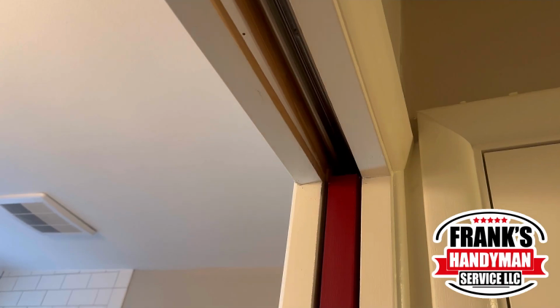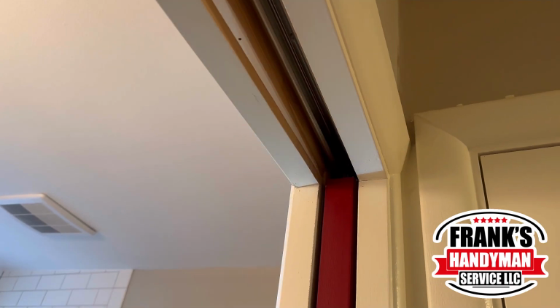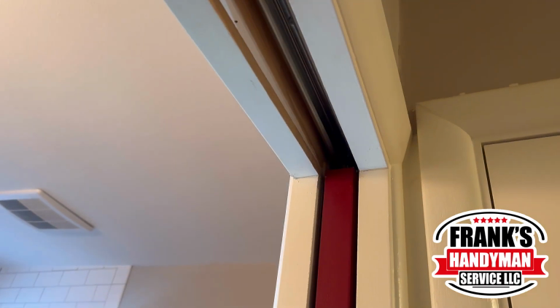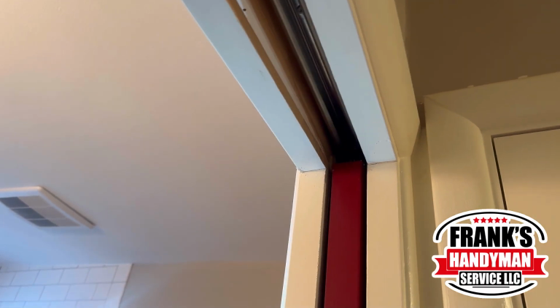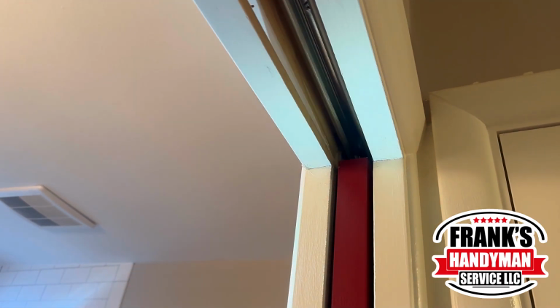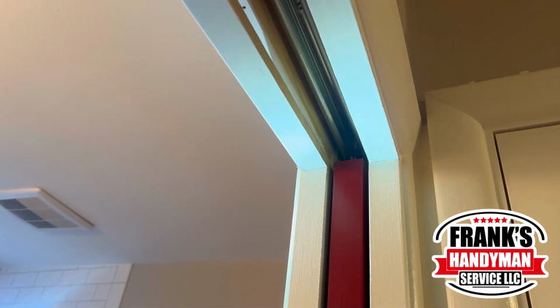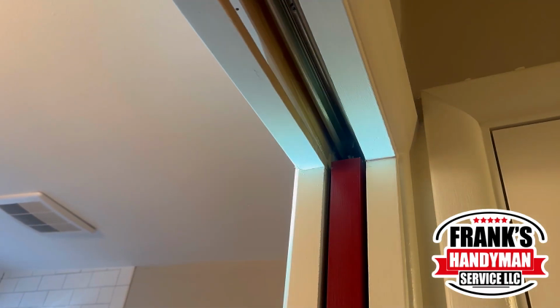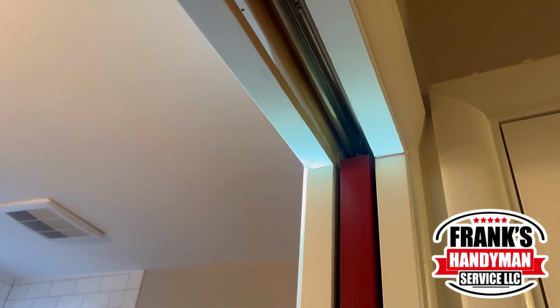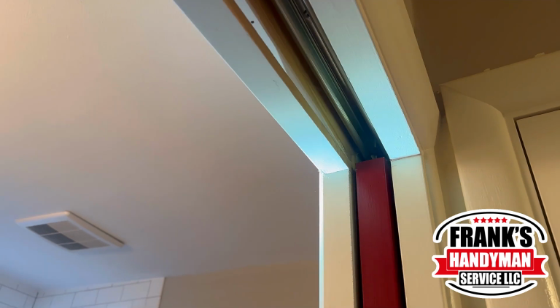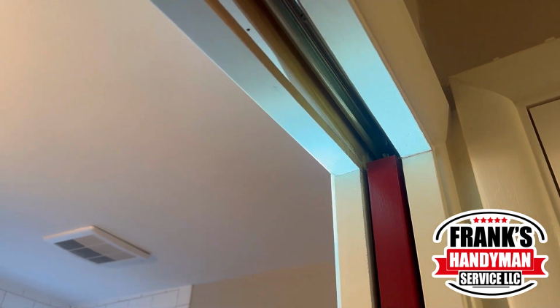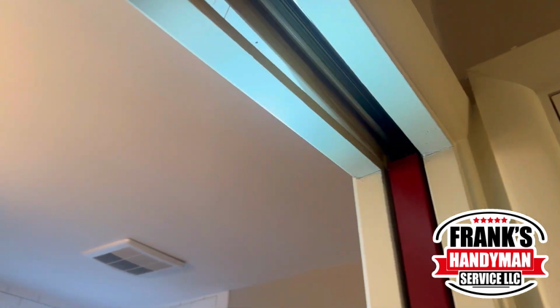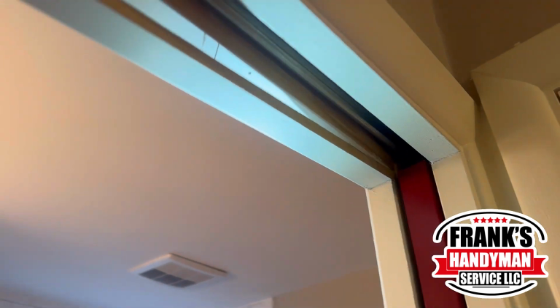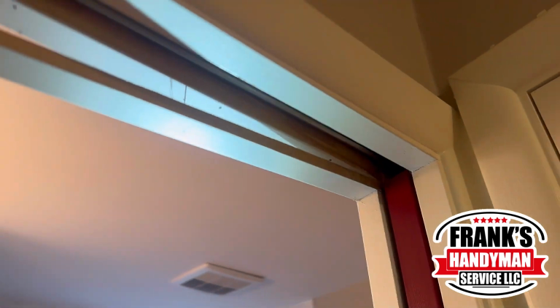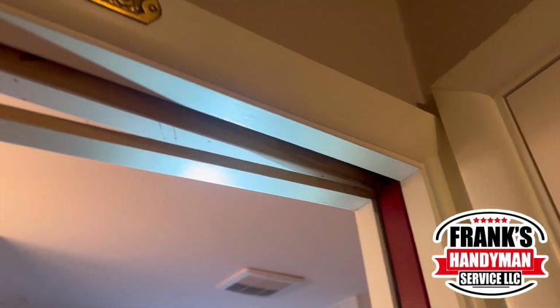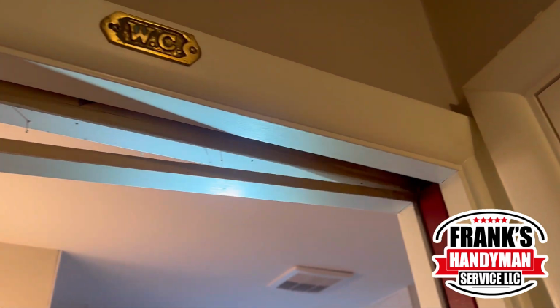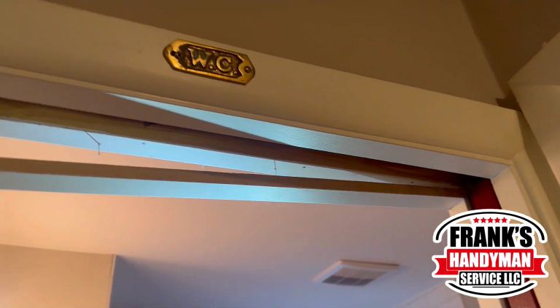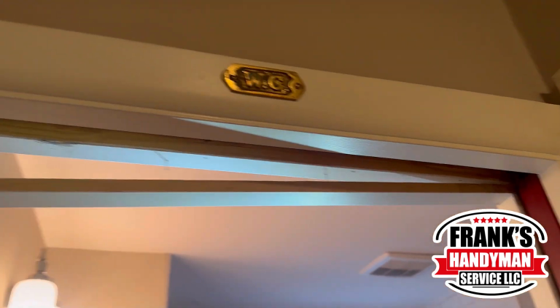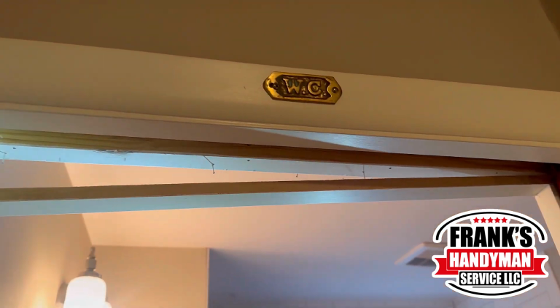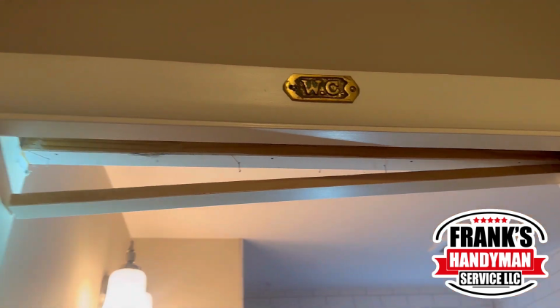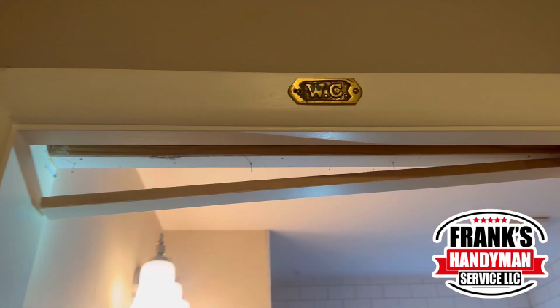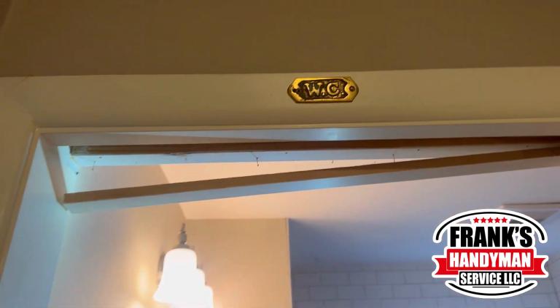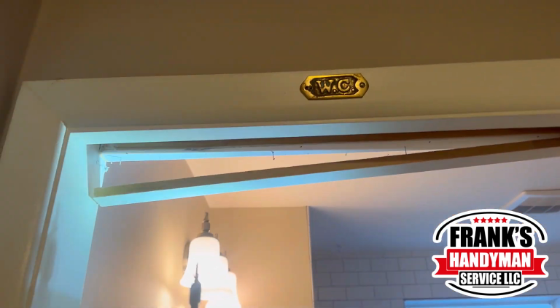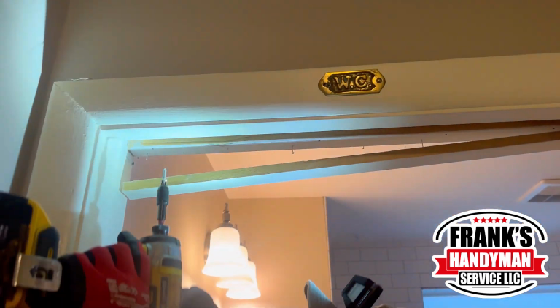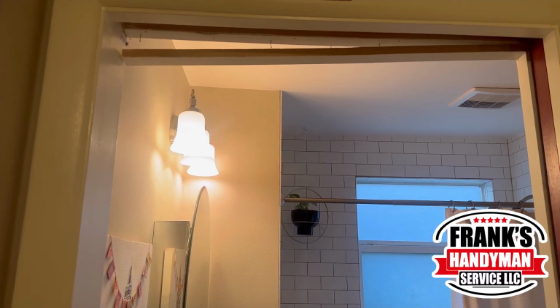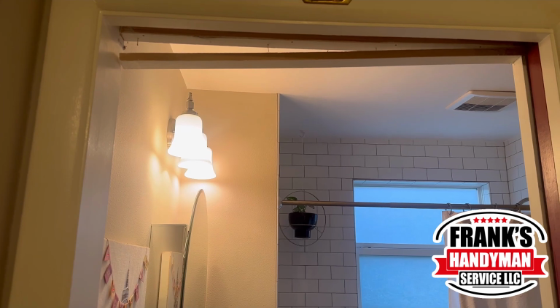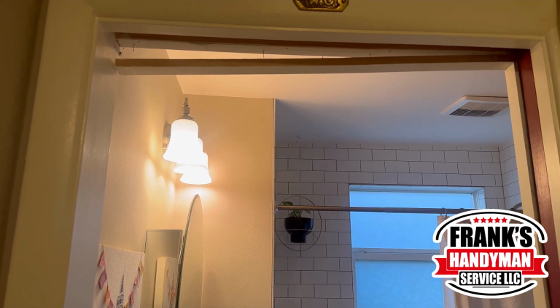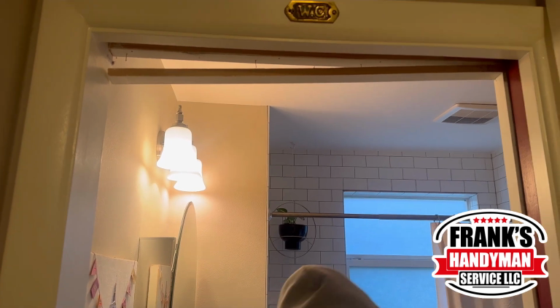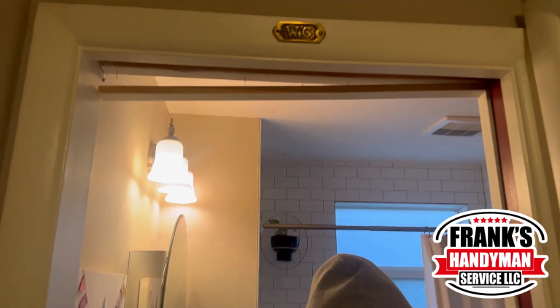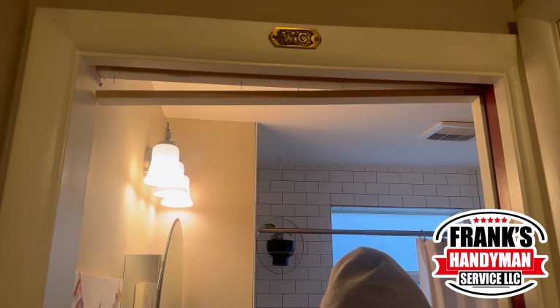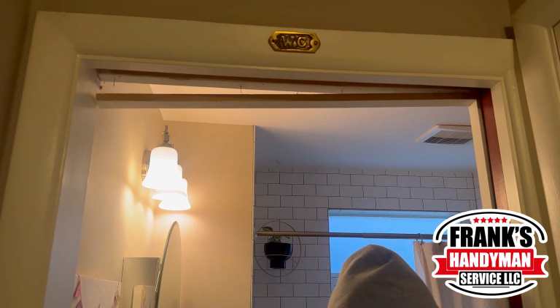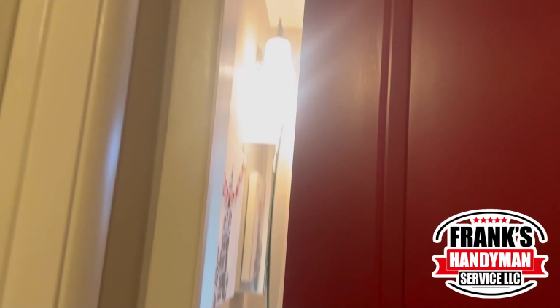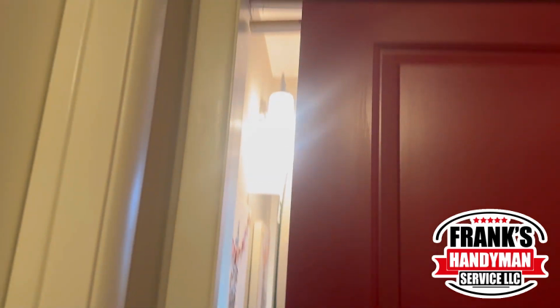Hello and welcome to Frank Handyman. Today we're going to be doing a lot of miscellaneous things — mostly a lot of door fixing, going through various locations.